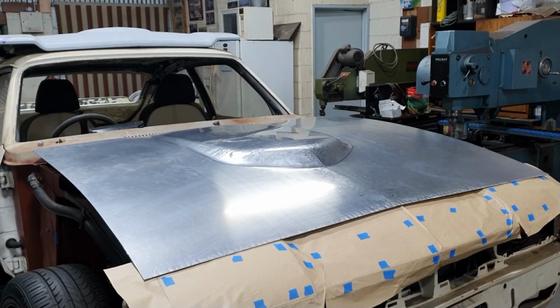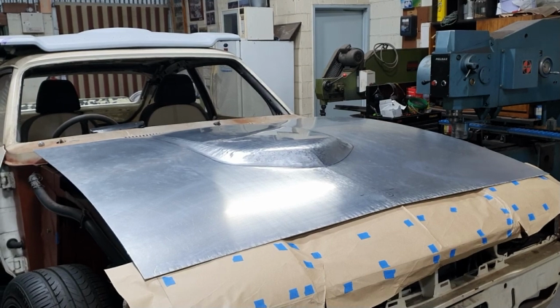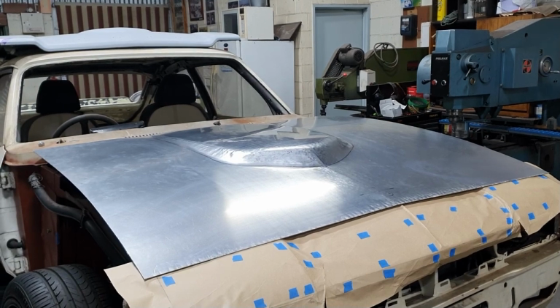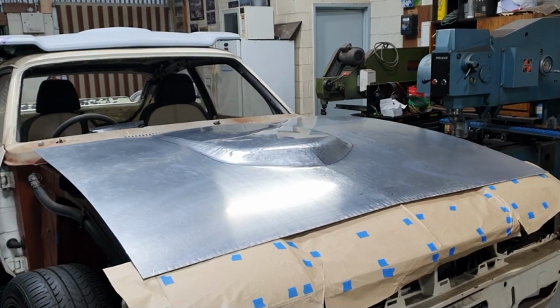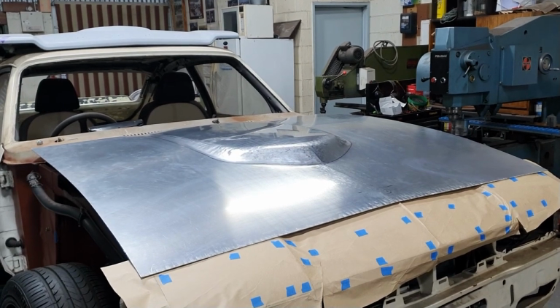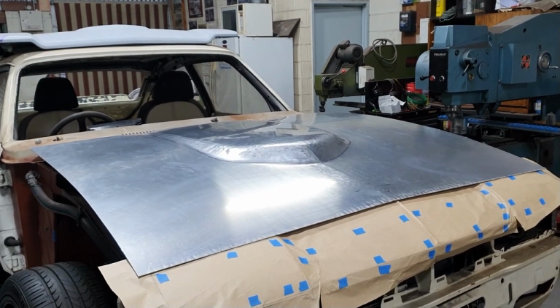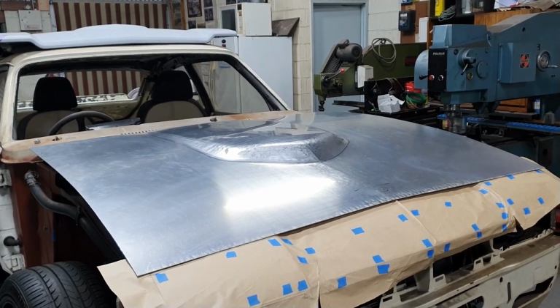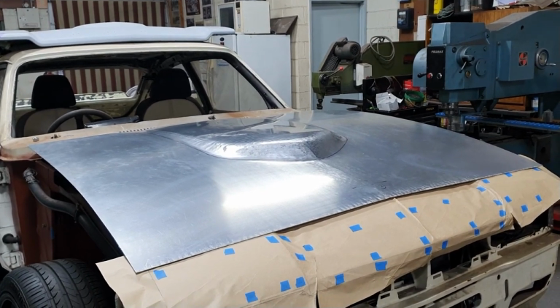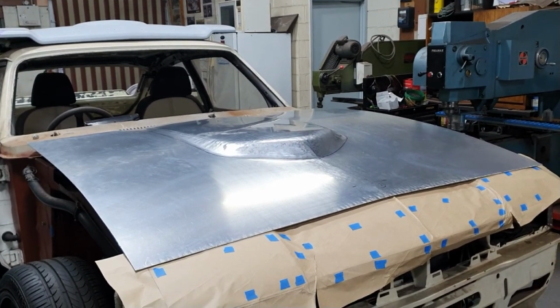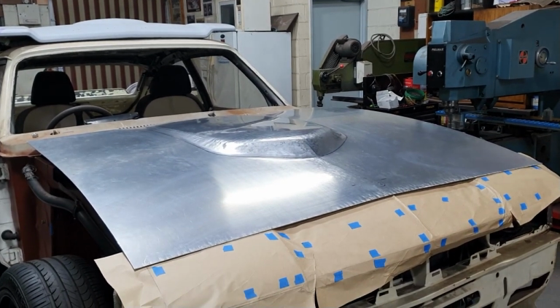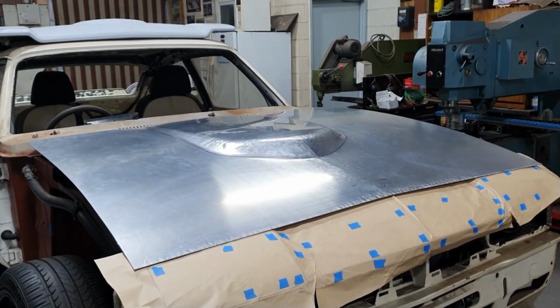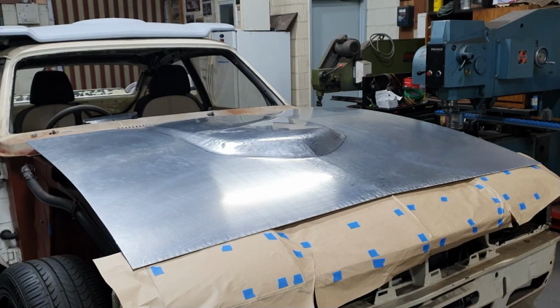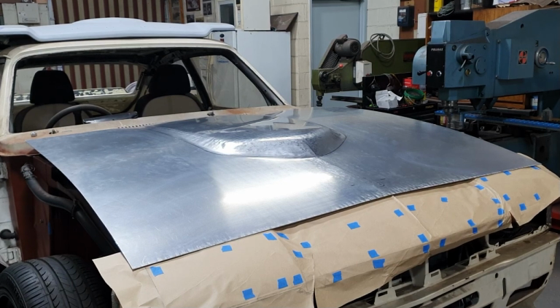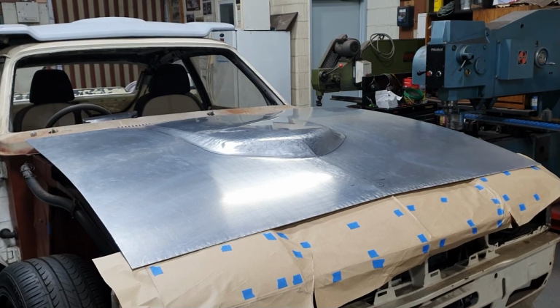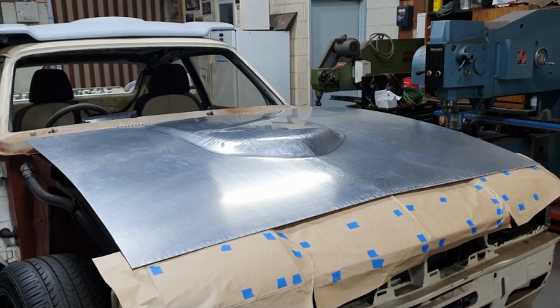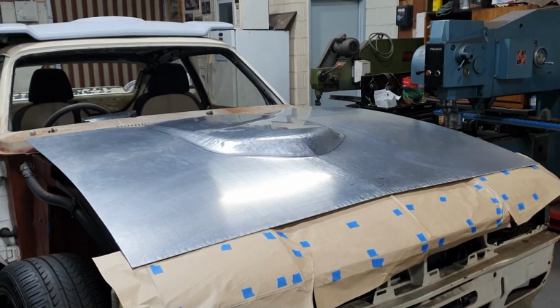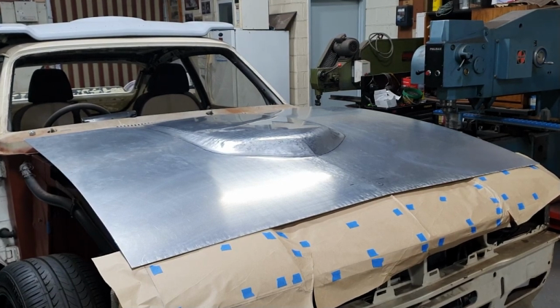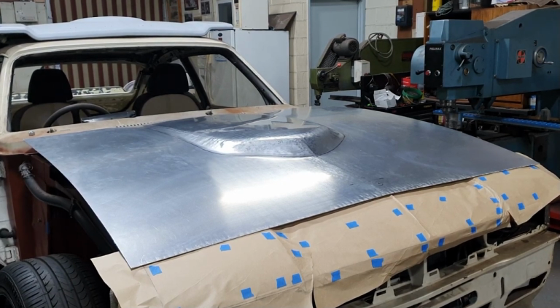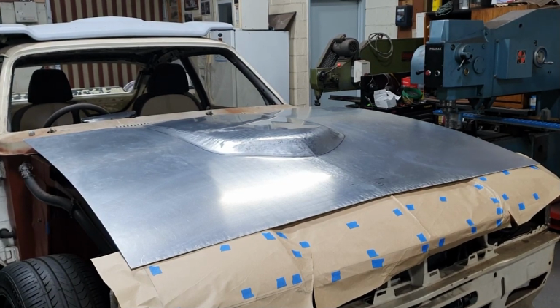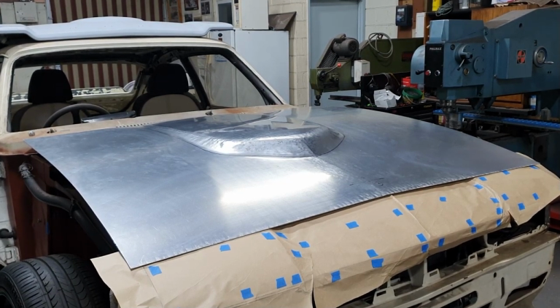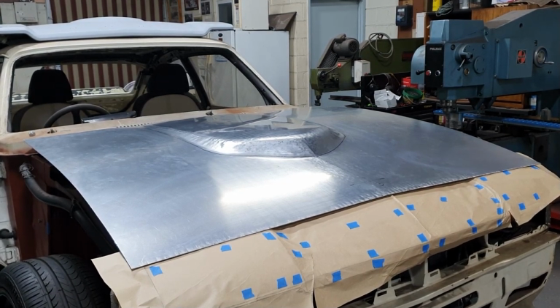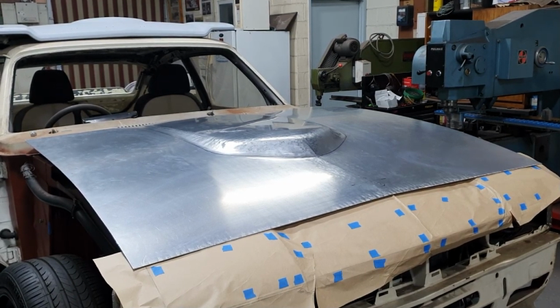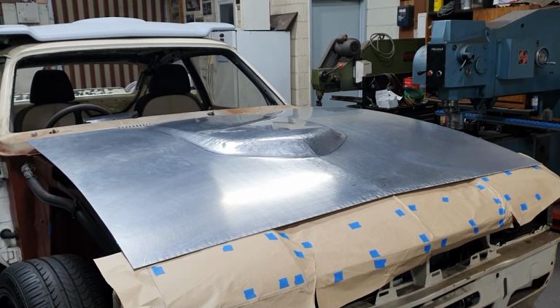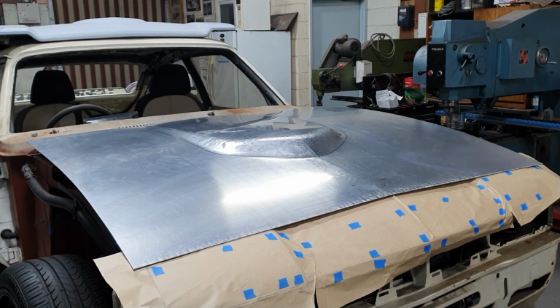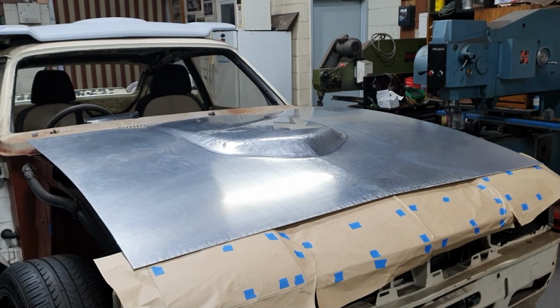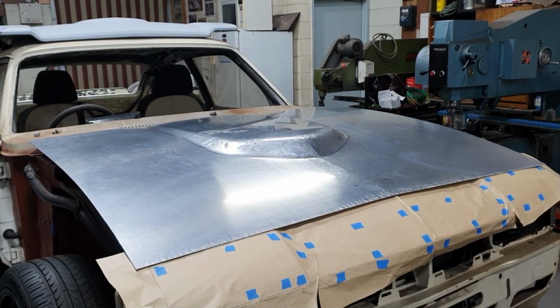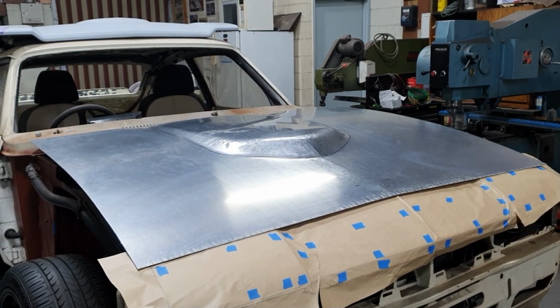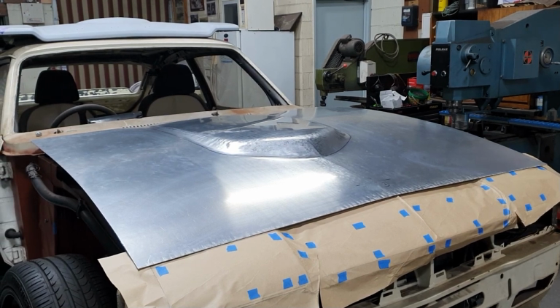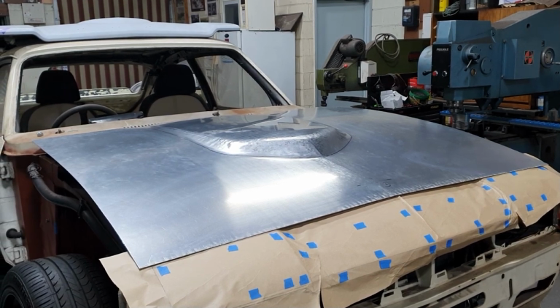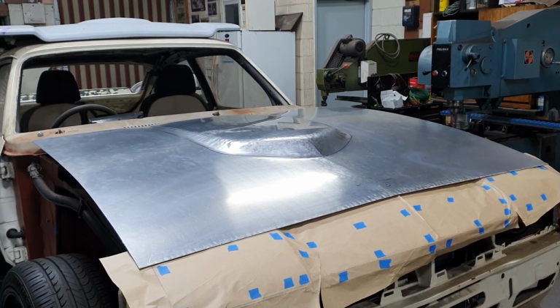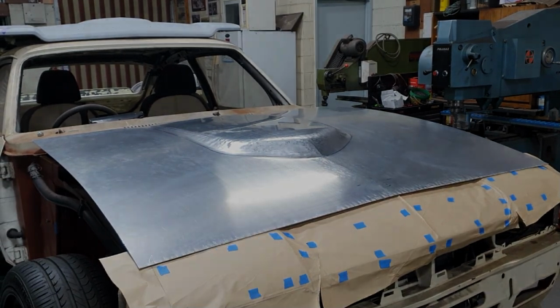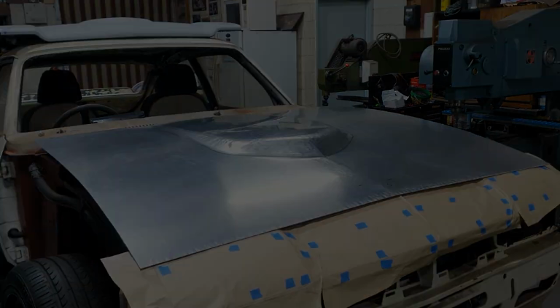In this video we're going to be going over forming up the left hand side of this bonnet. There's a body line that runs through that and a bit of a reverse. Let's get into the video and we'll show you how we get this line formed up.